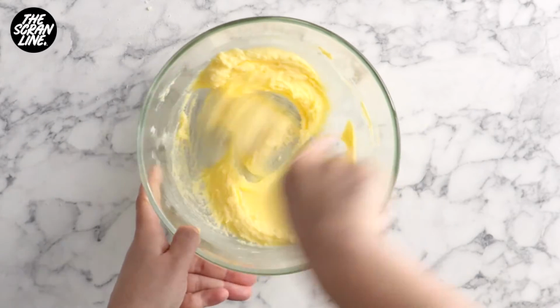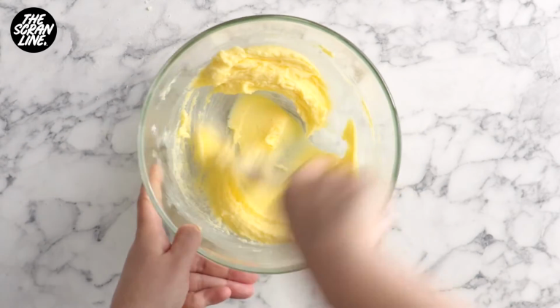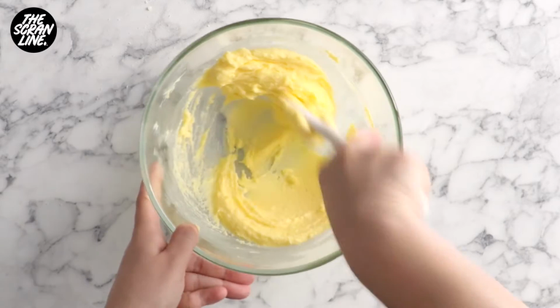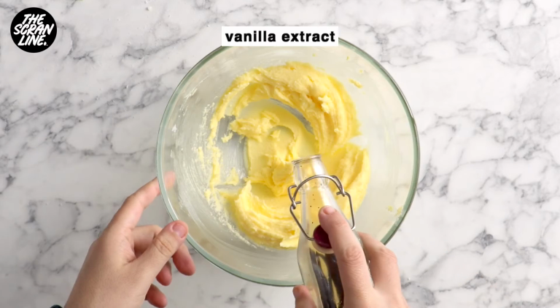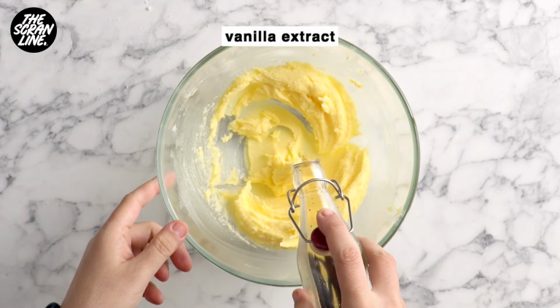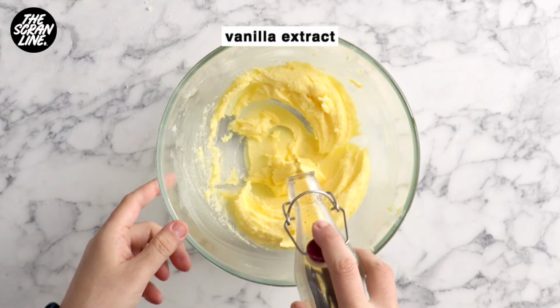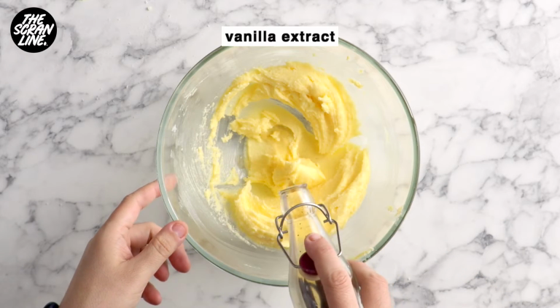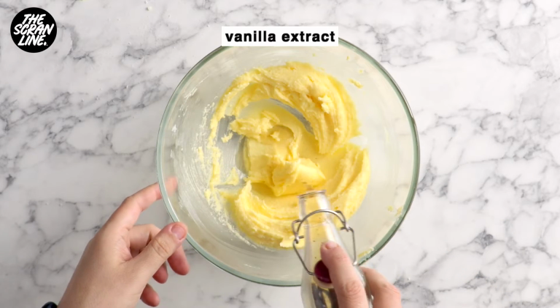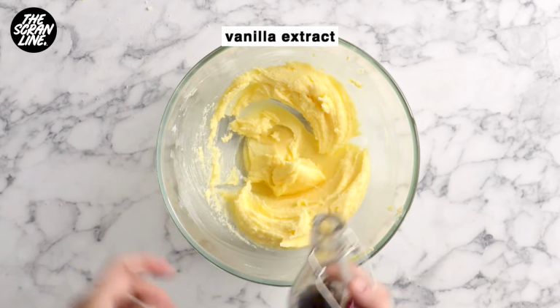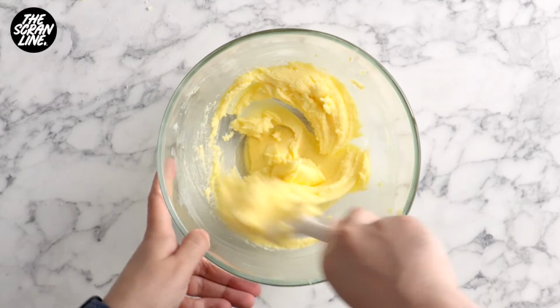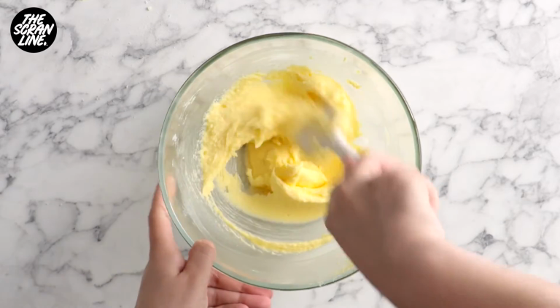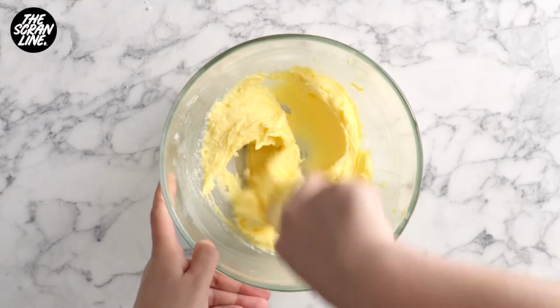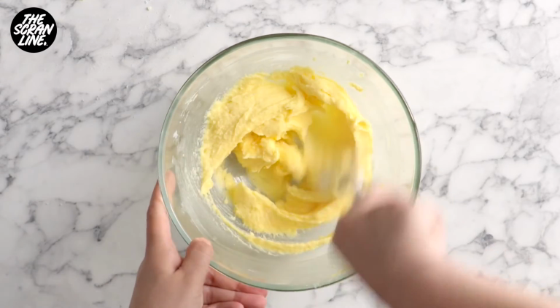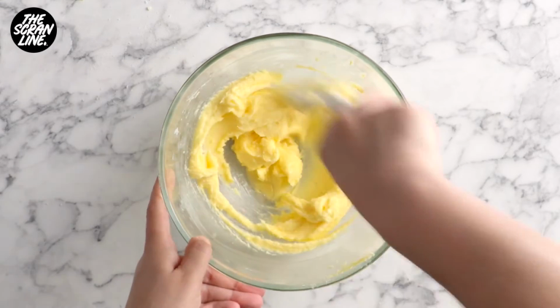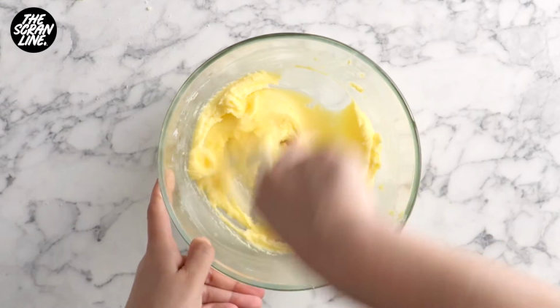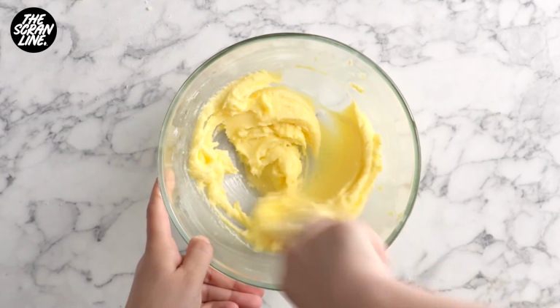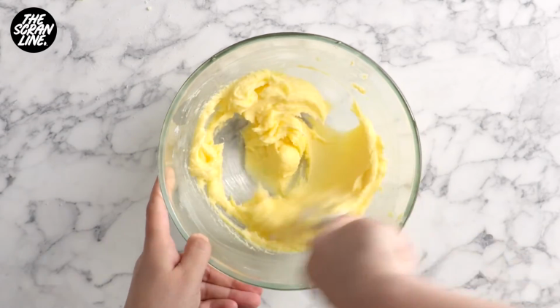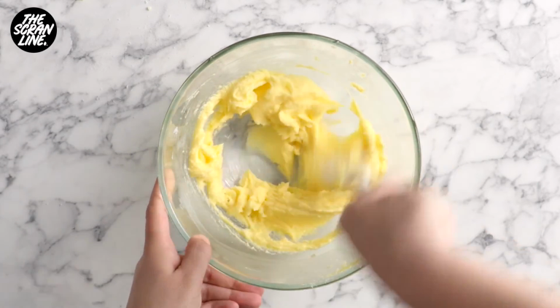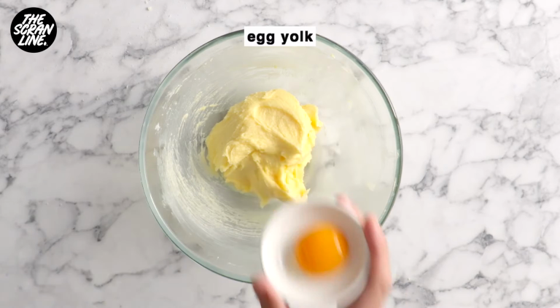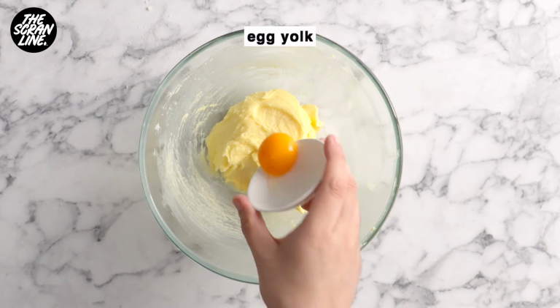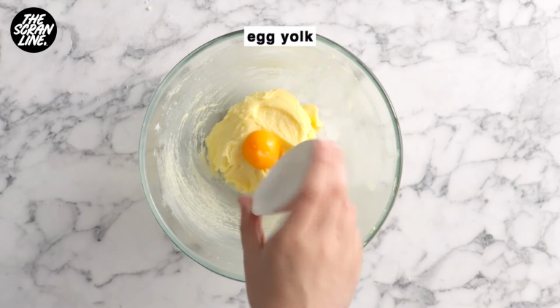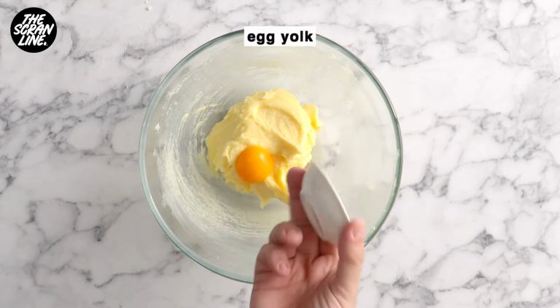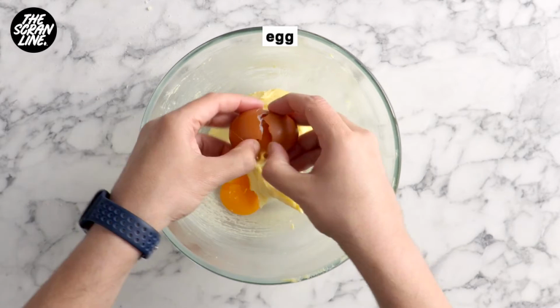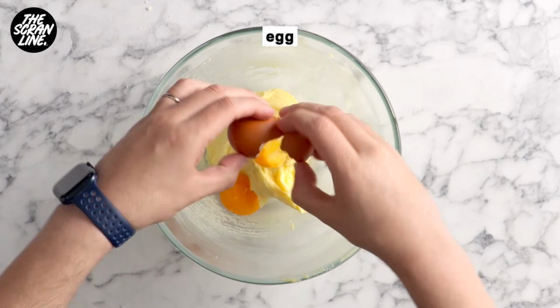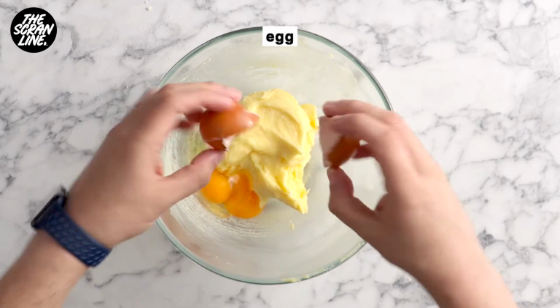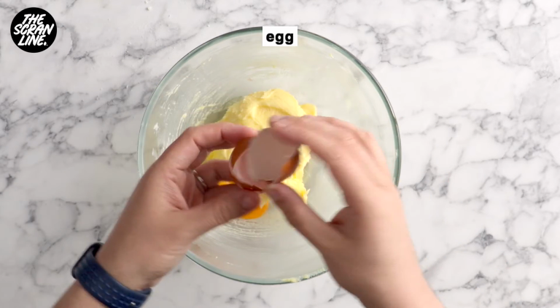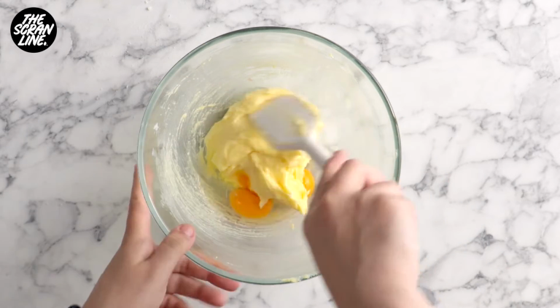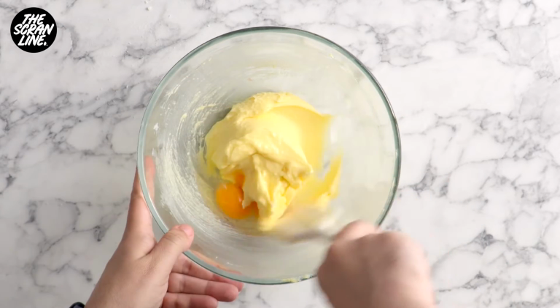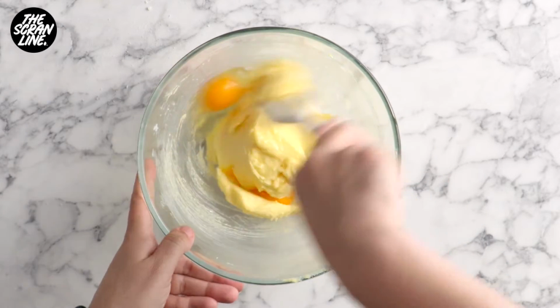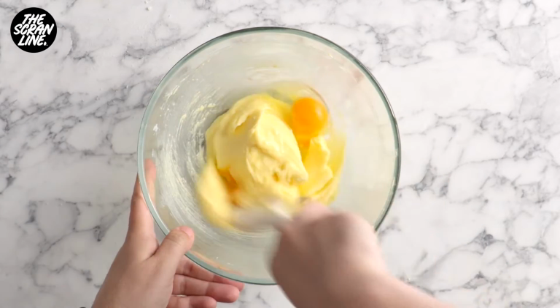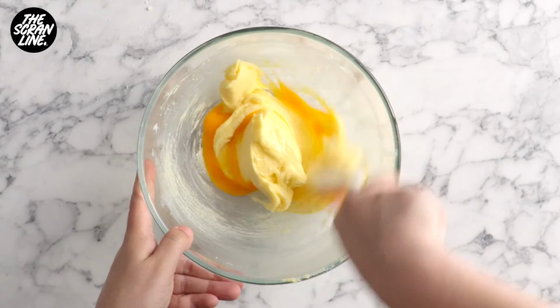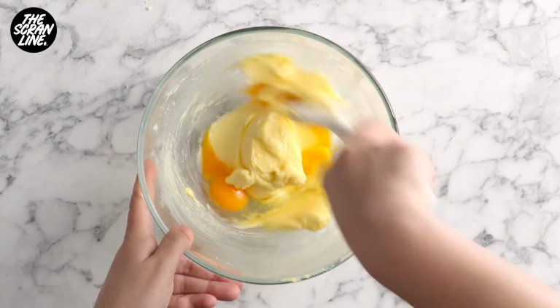After about two minutes of mixing, you want to add your vanilla extract, egg yolk and your egg and mix until well combined. The mixture is going to look a little bit split, which is normal.